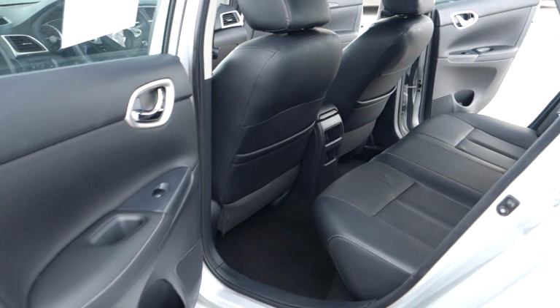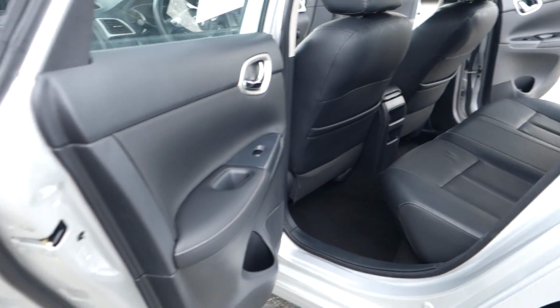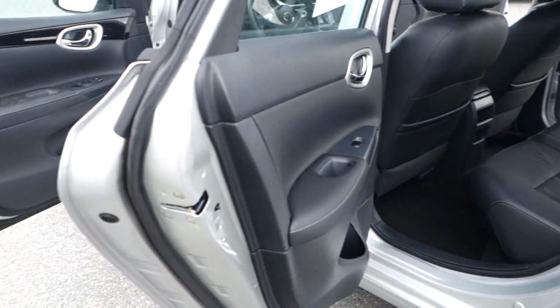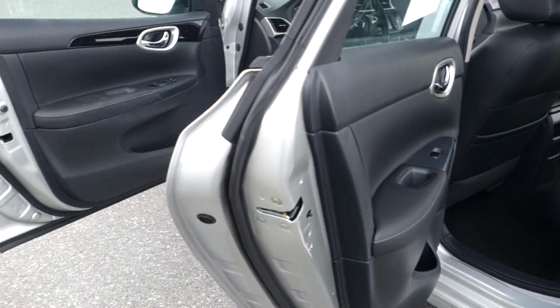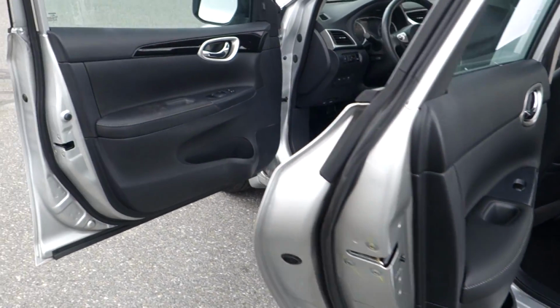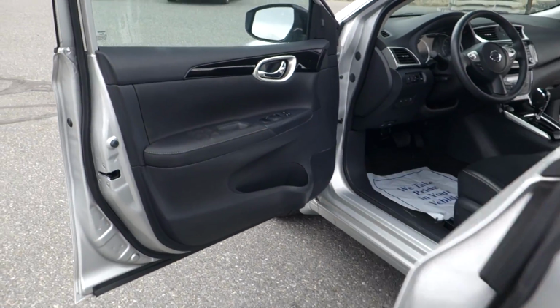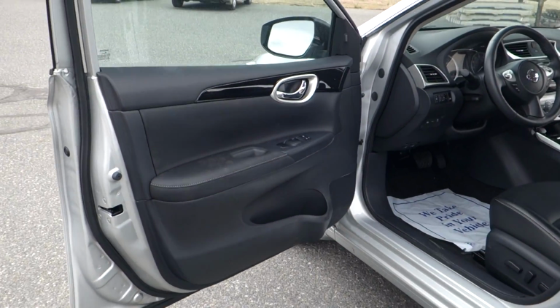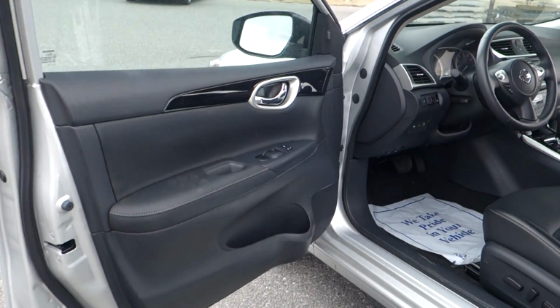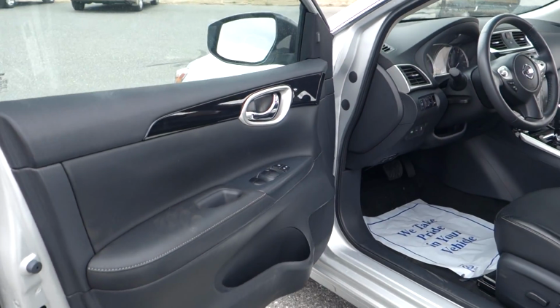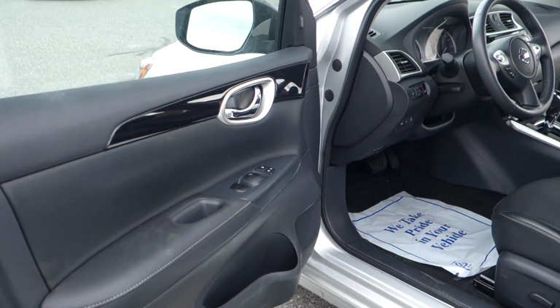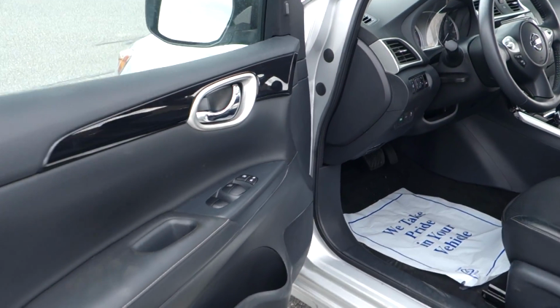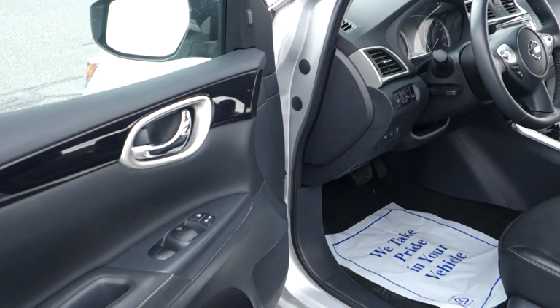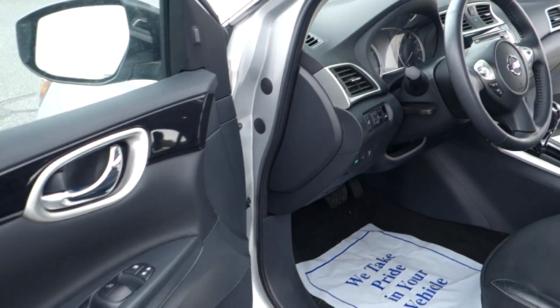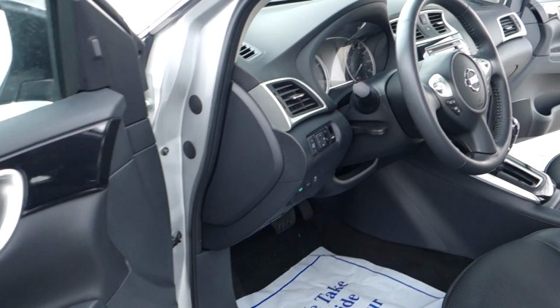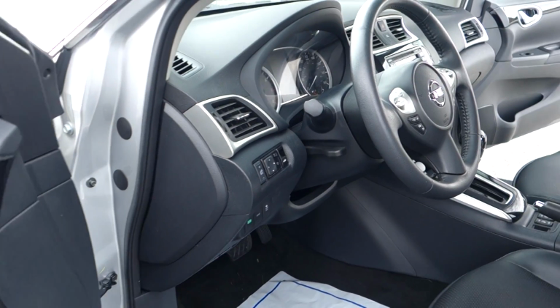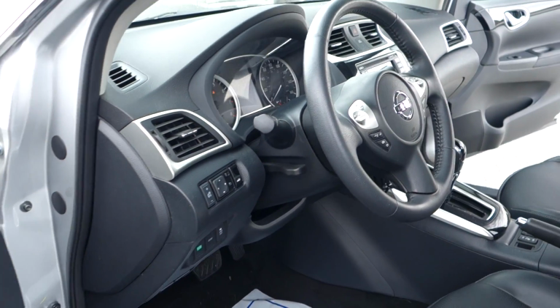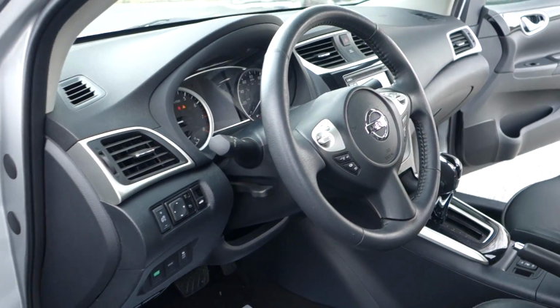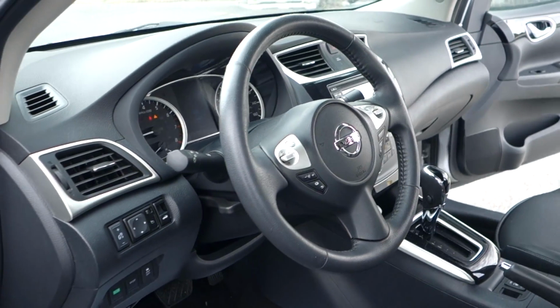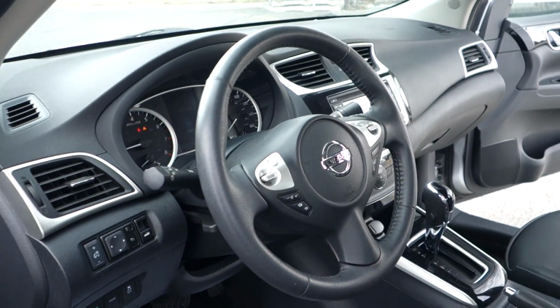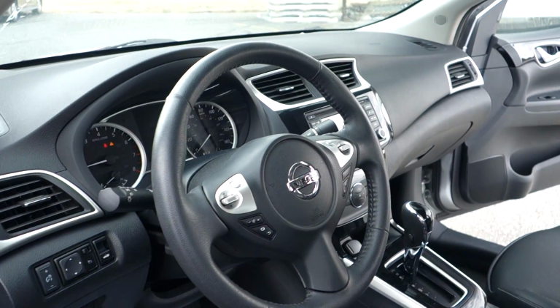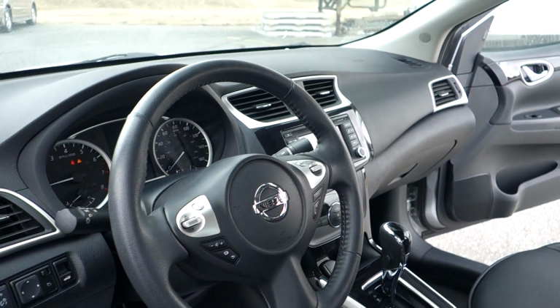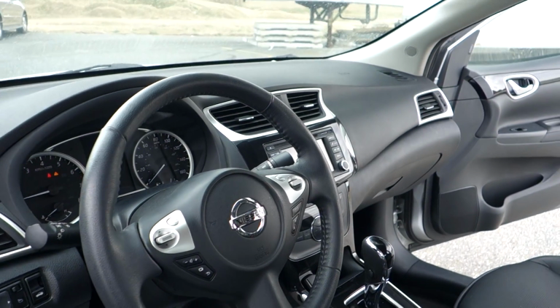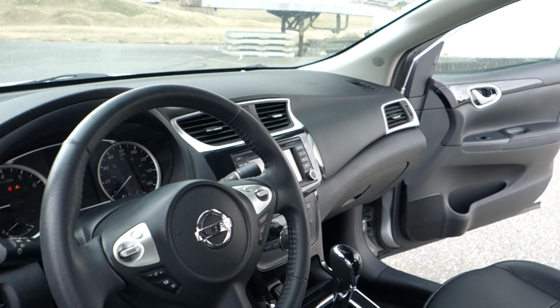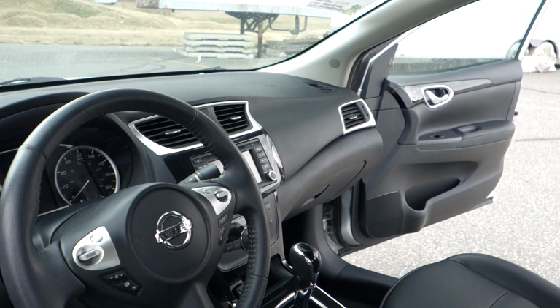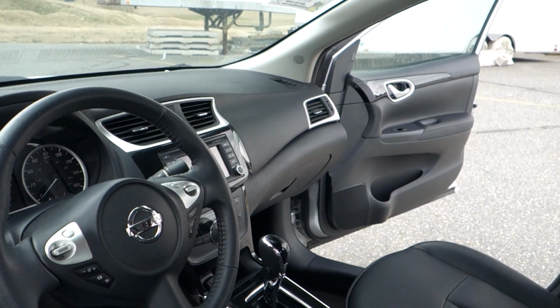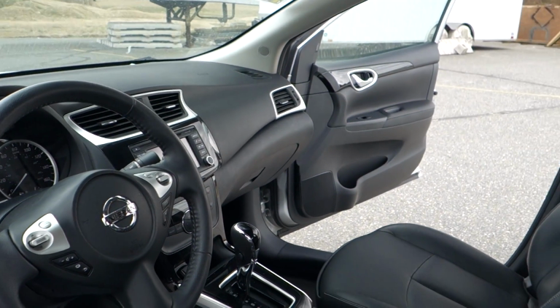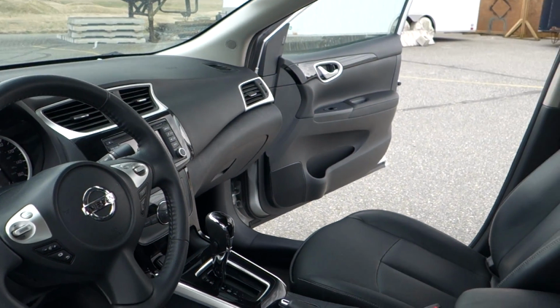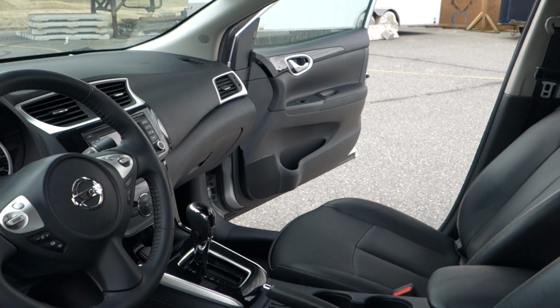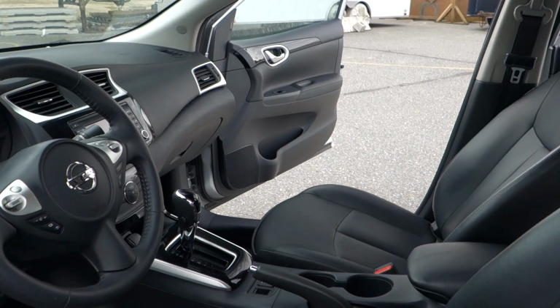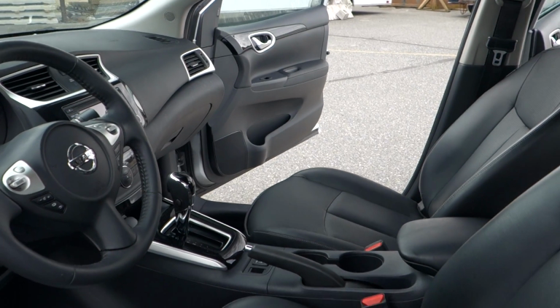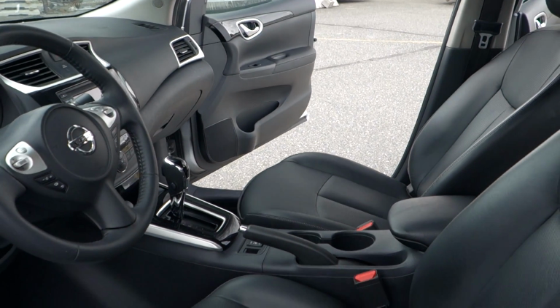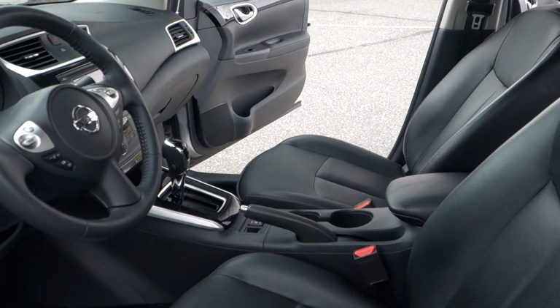This vehicle has been non-smoker owned from new. Other features include power windows, mirrors, locks, cruise, factory AM/FM media player, navigation, backup camera, and heated front seats.